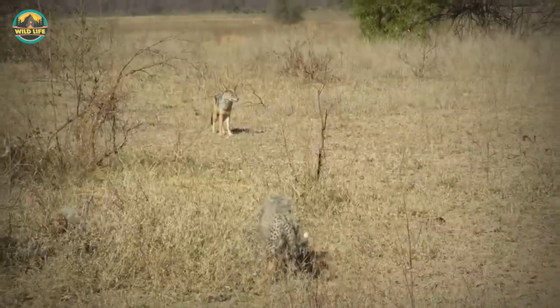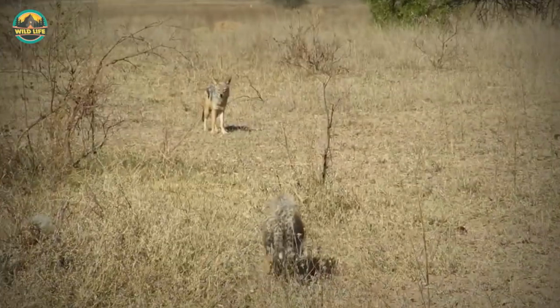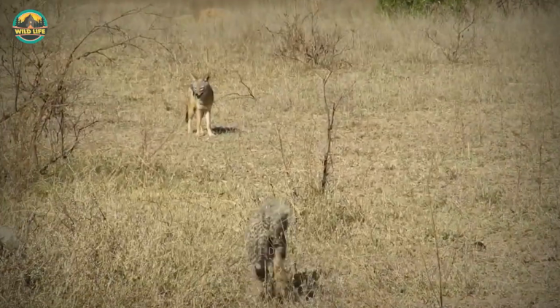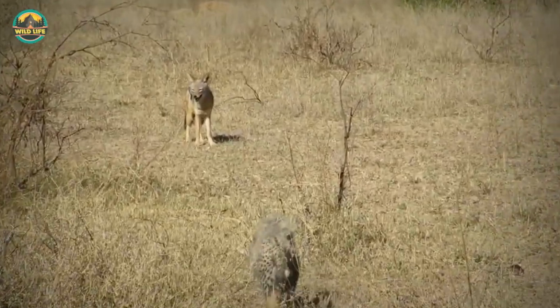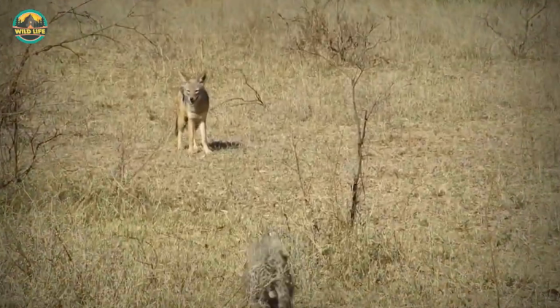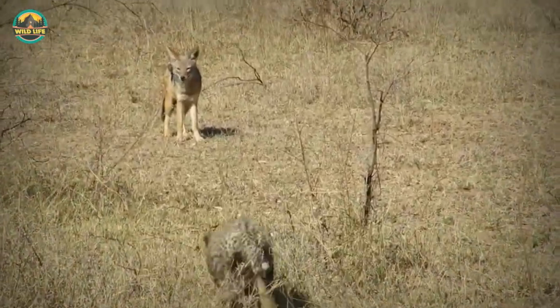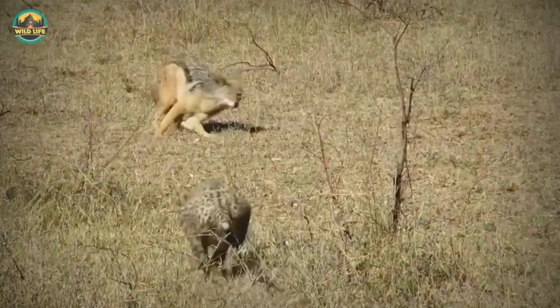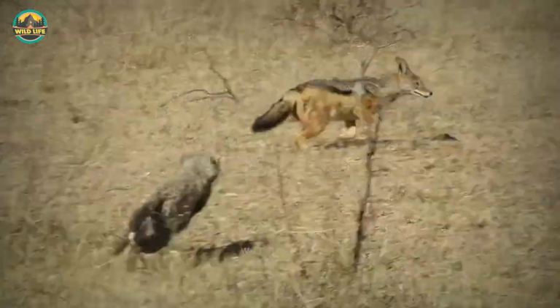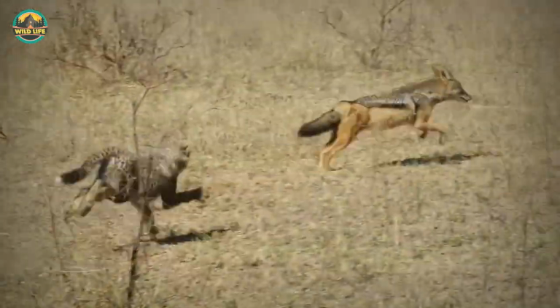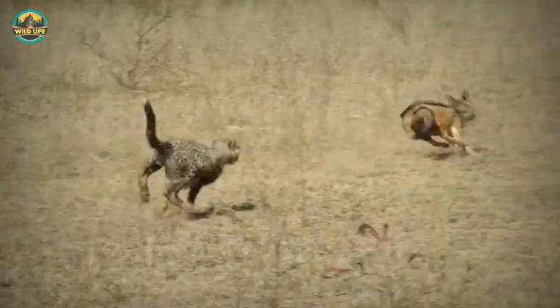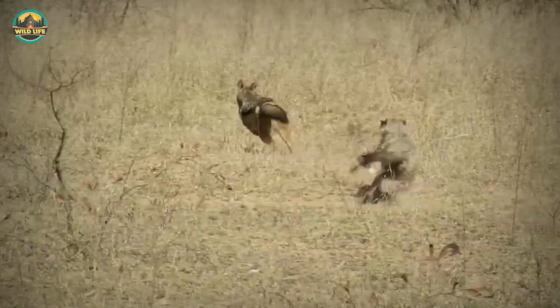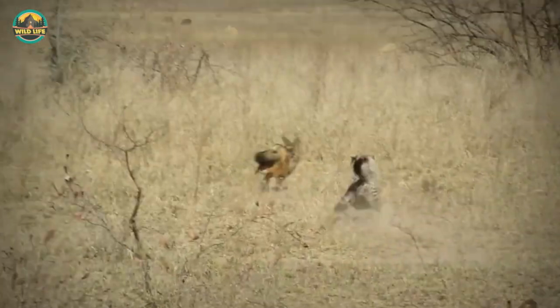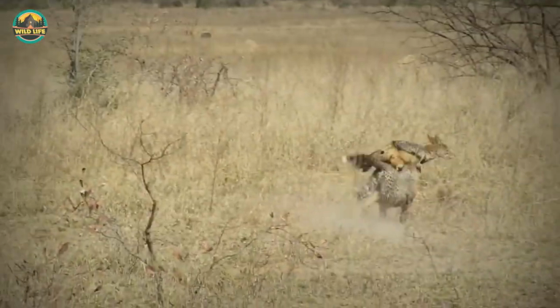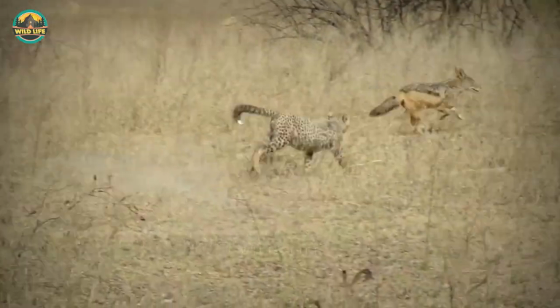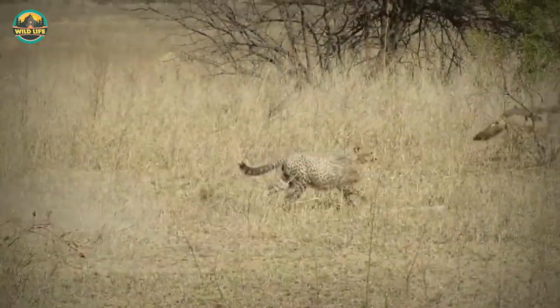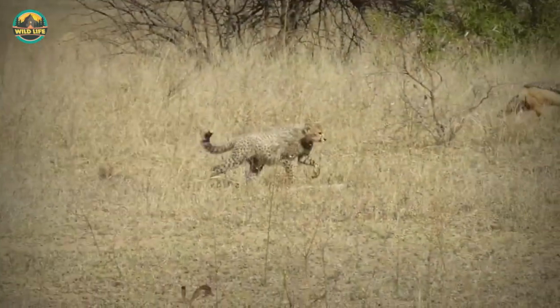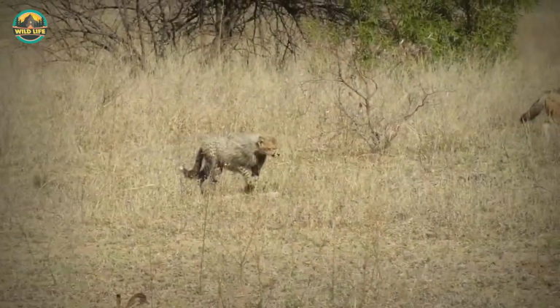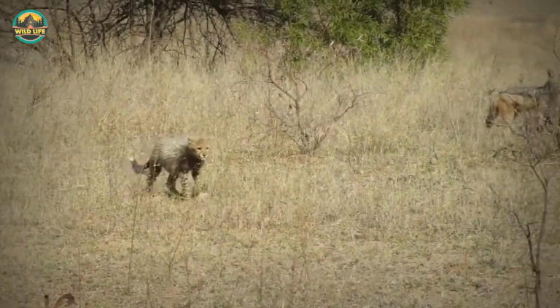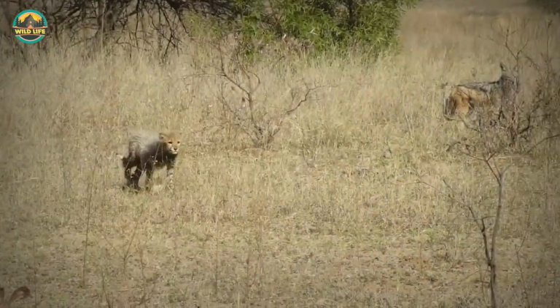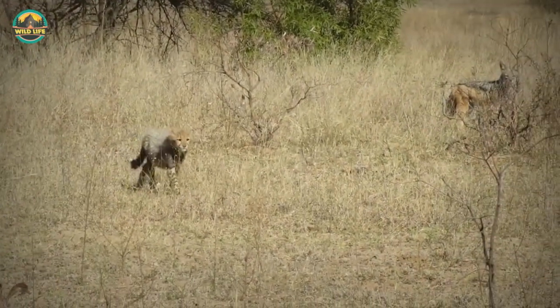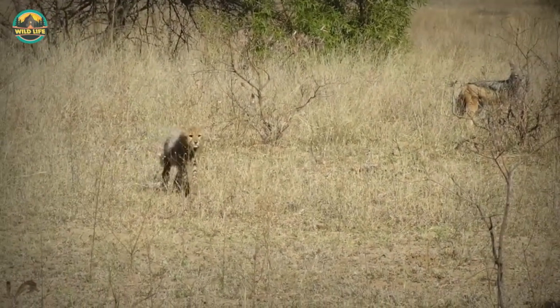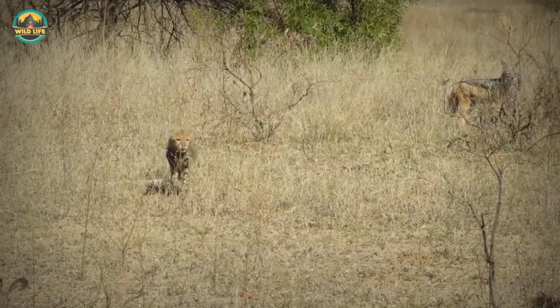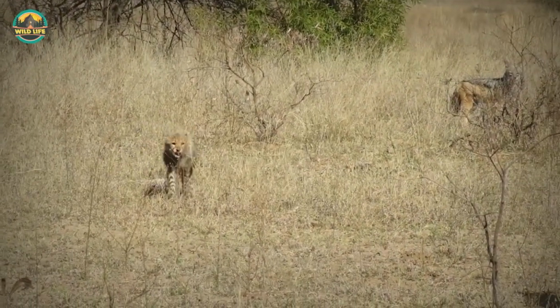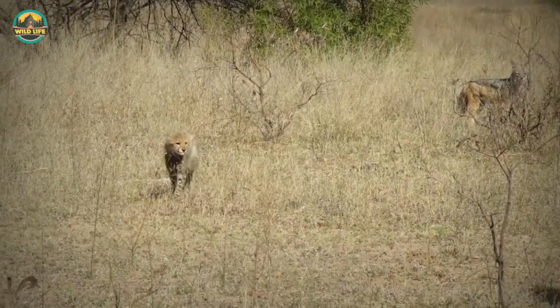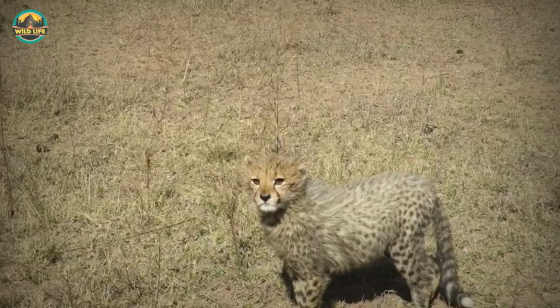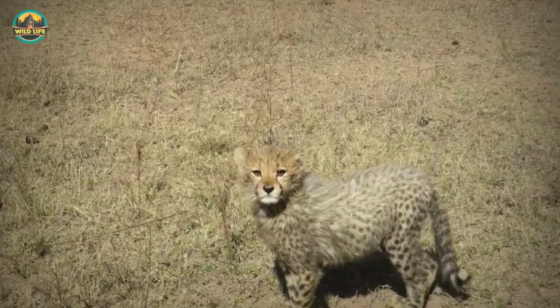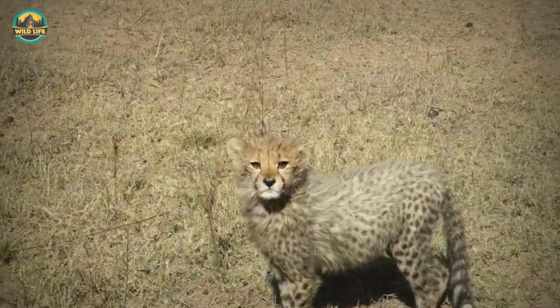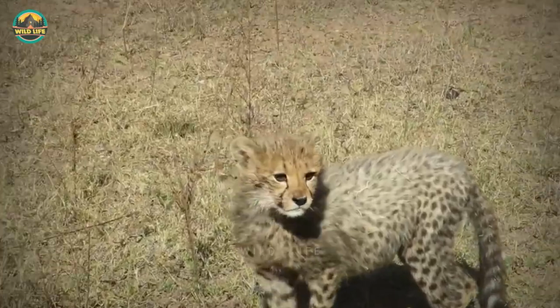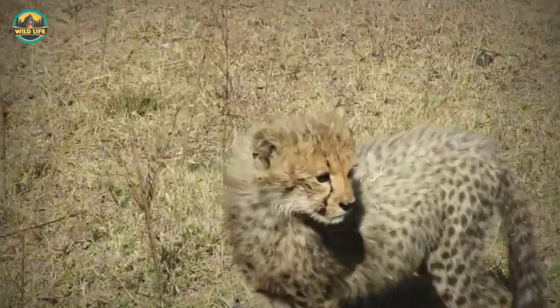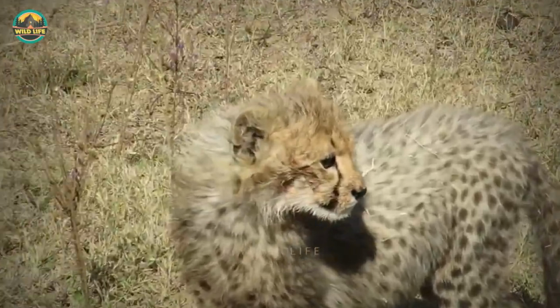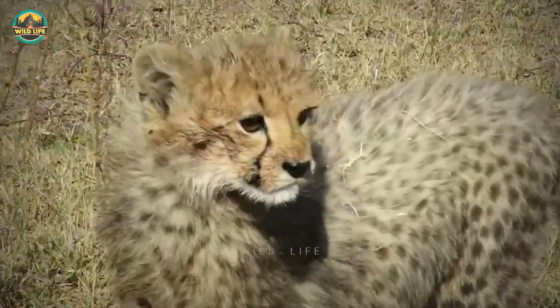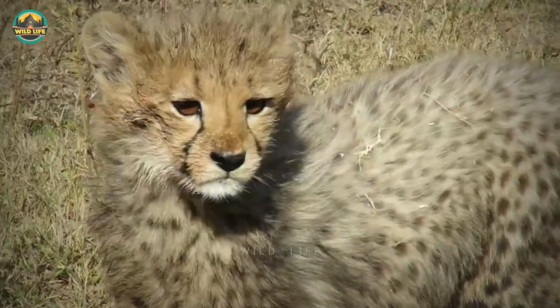This young cheetah pursues a jackal and the jackal, despite fleeing, is unconcerned about the youngster. Jackals are used to this, so there isn't much that impresses them. But the cheetah cub is to die for — what a cutie pie.